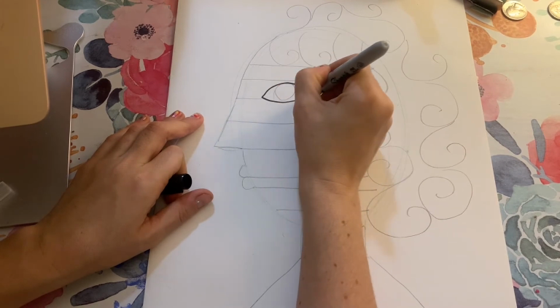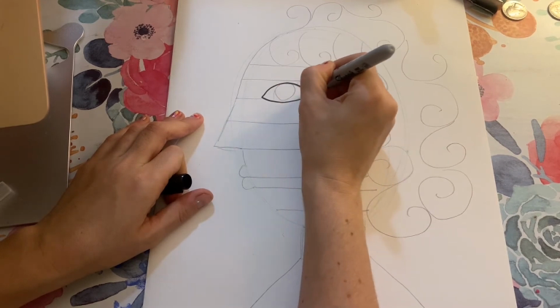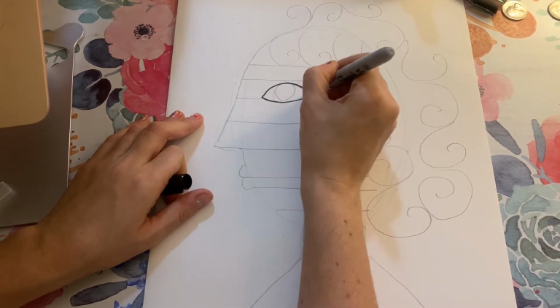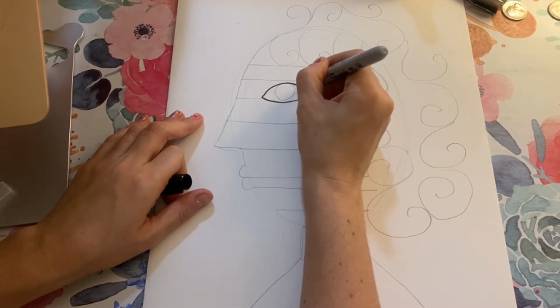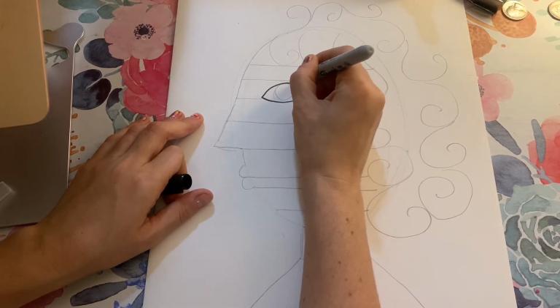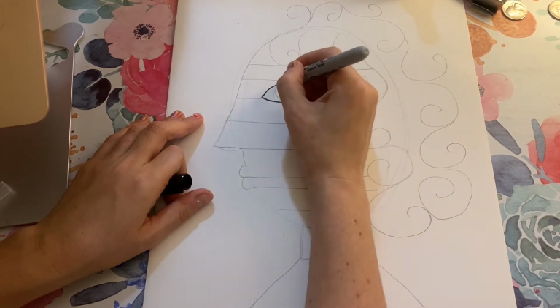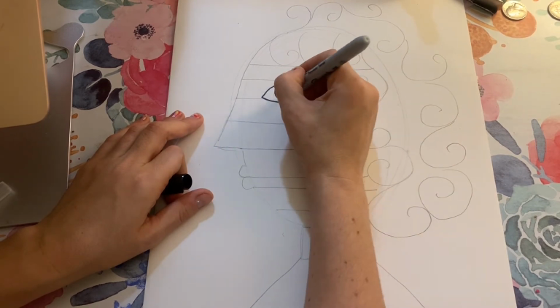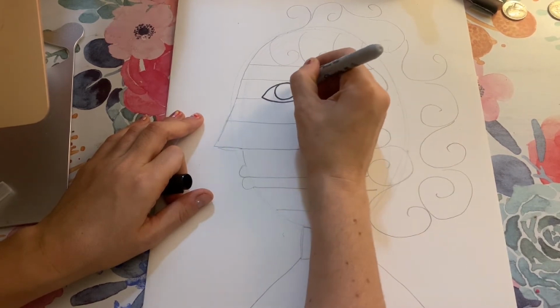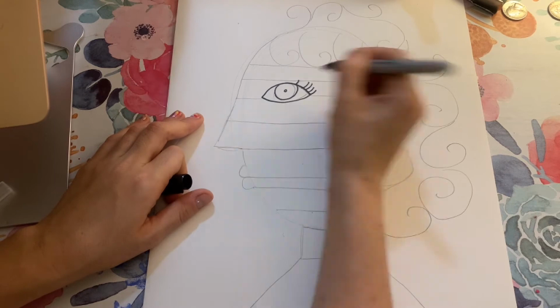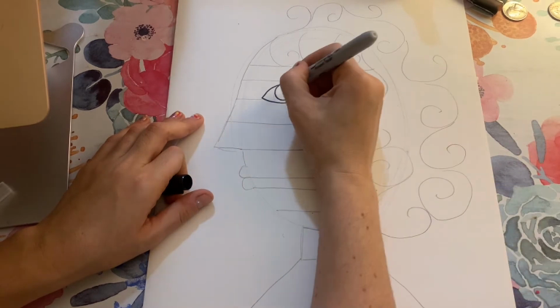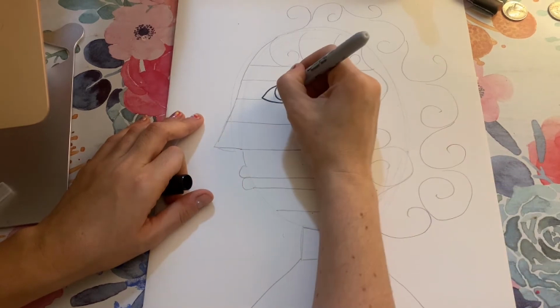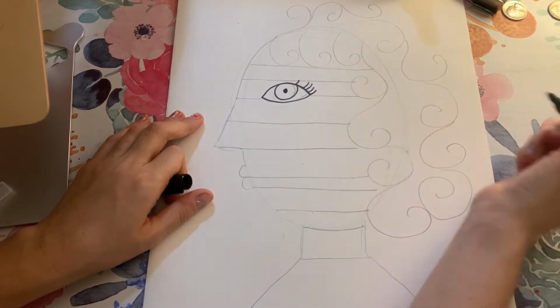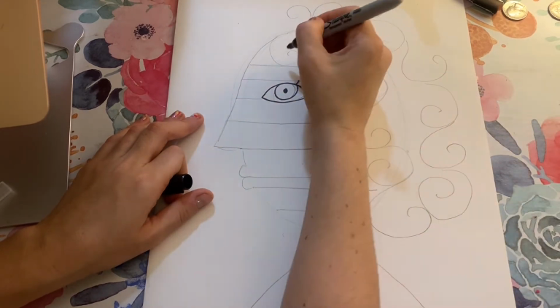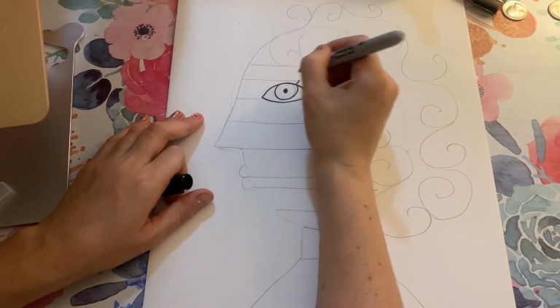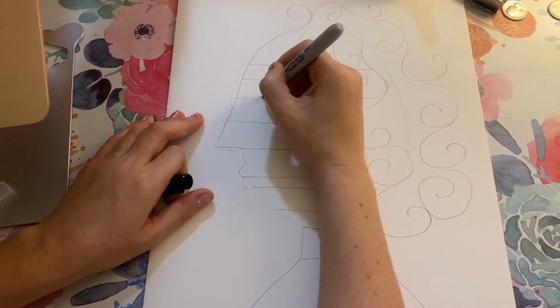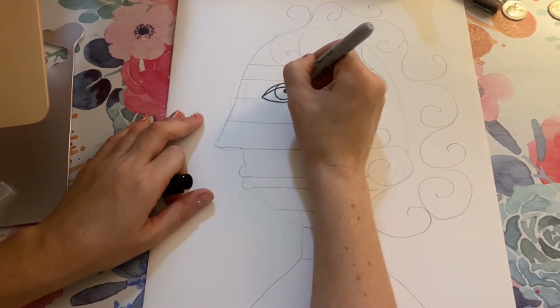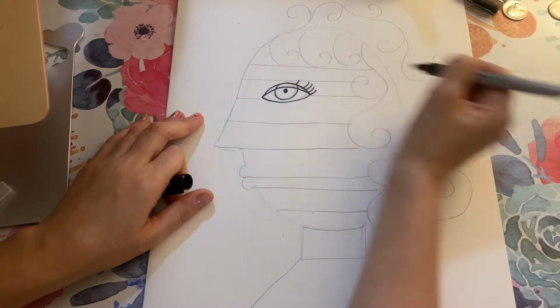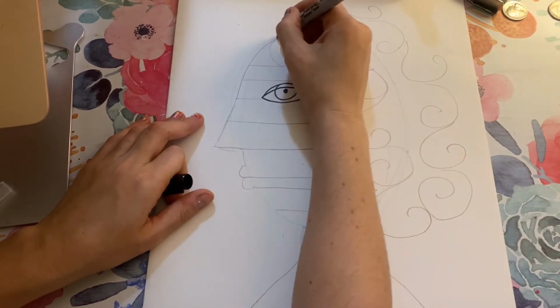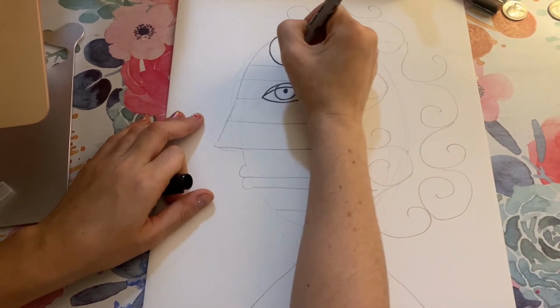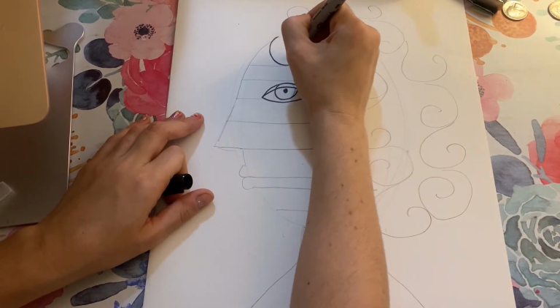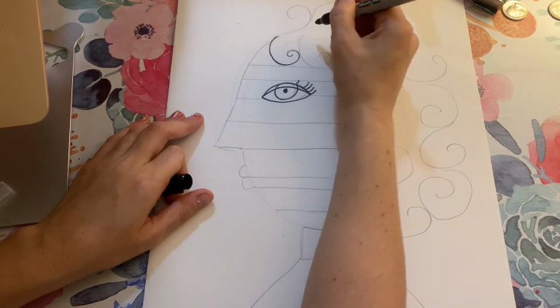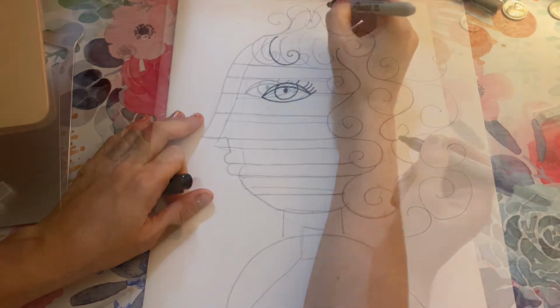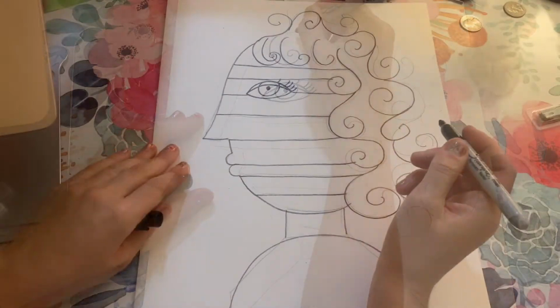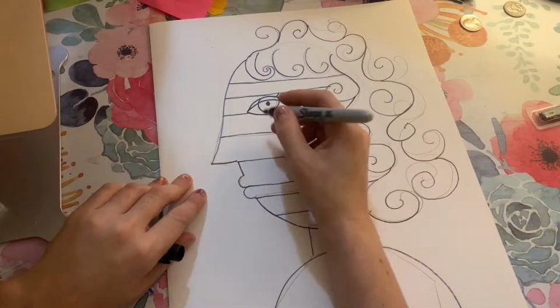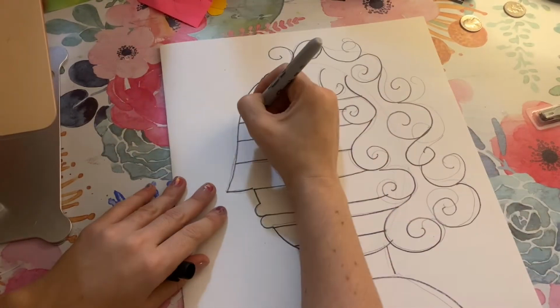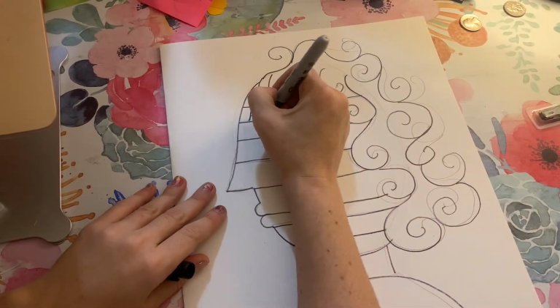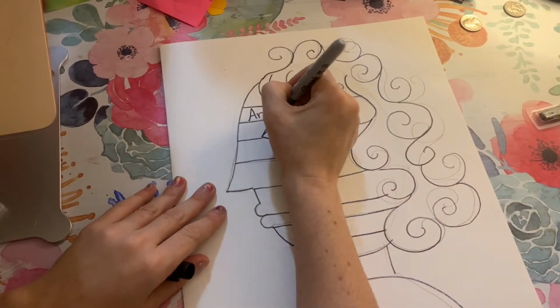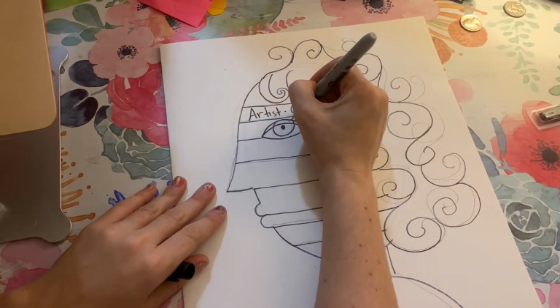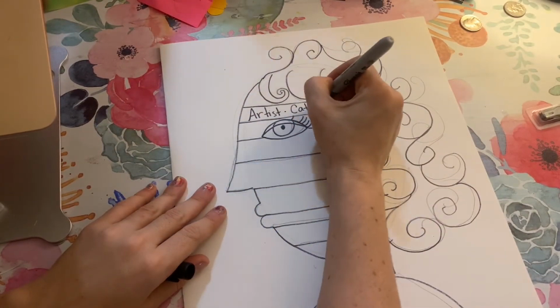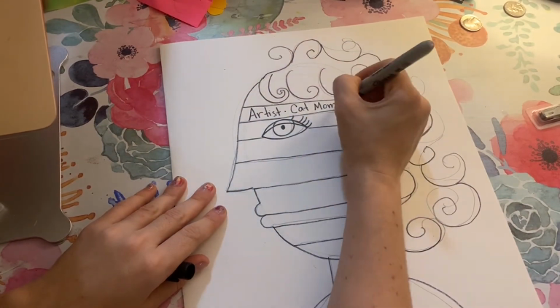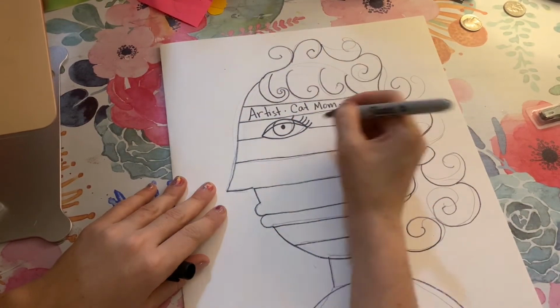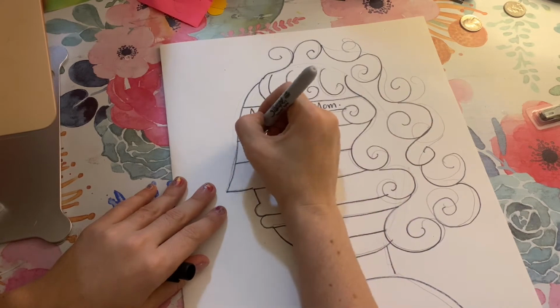Once I like my sketch, I'm going to go over every line that I made in pencil using my Sharpie. Tracing over the lines really carefully, and once I'm done with that, I'm going to start writing in some words.